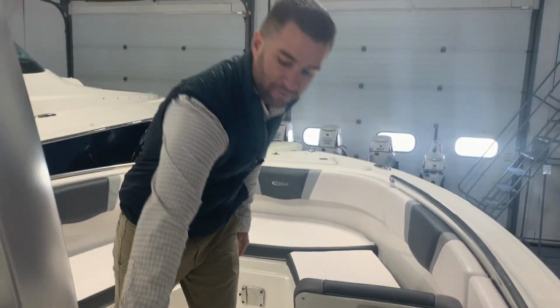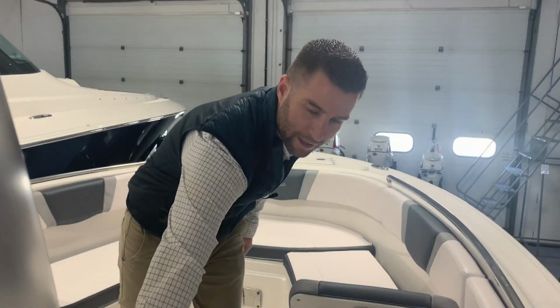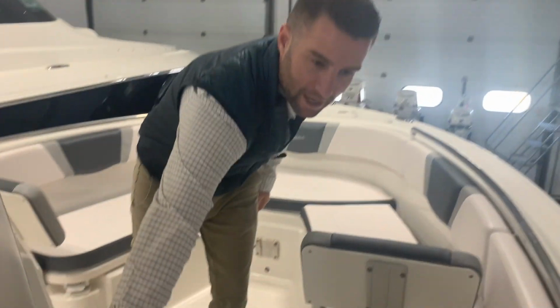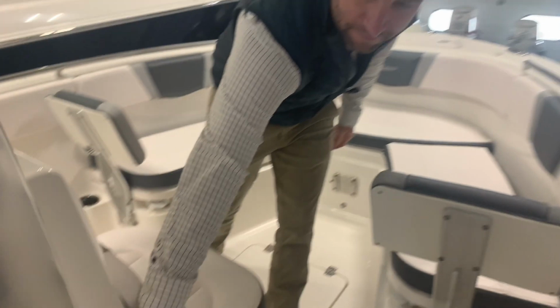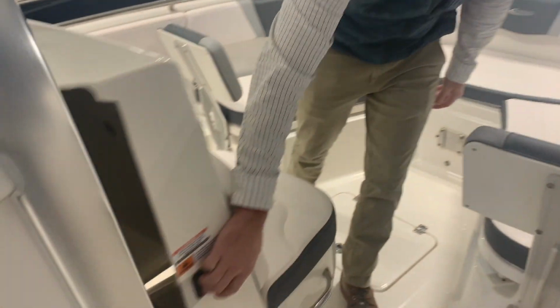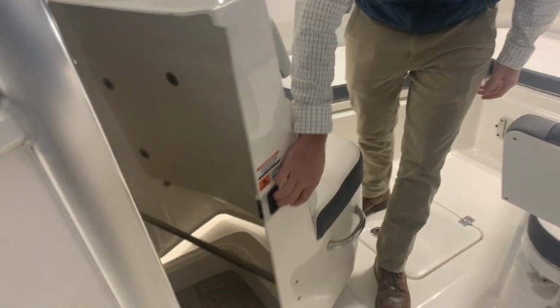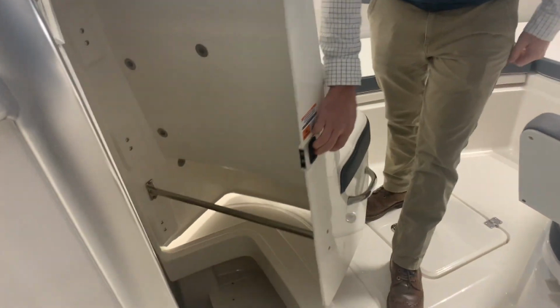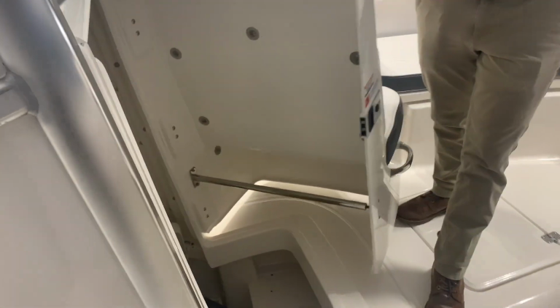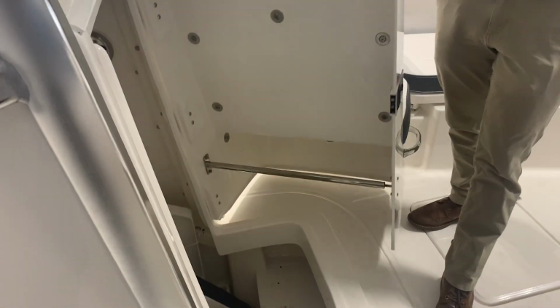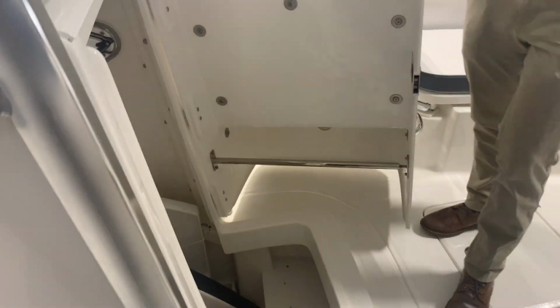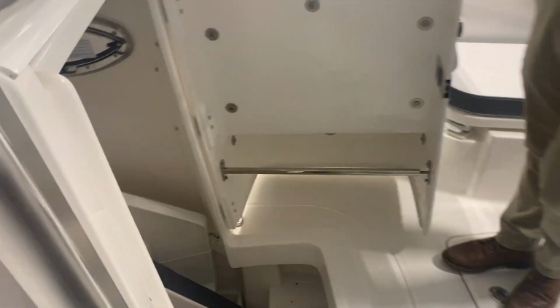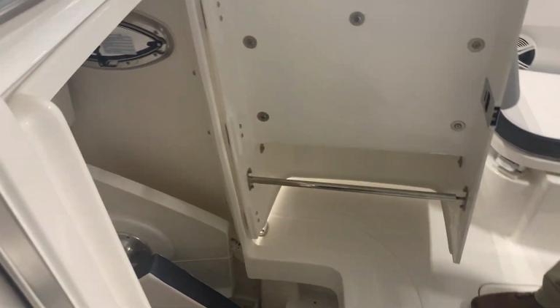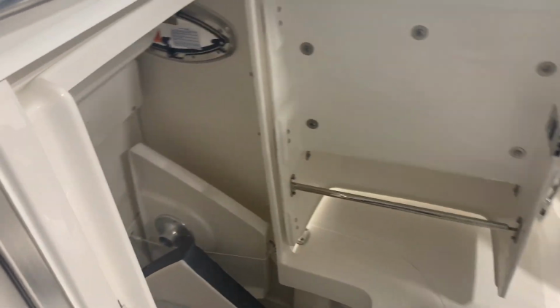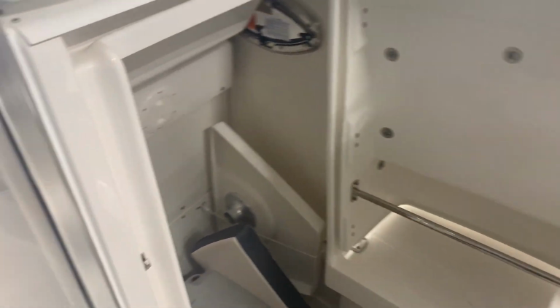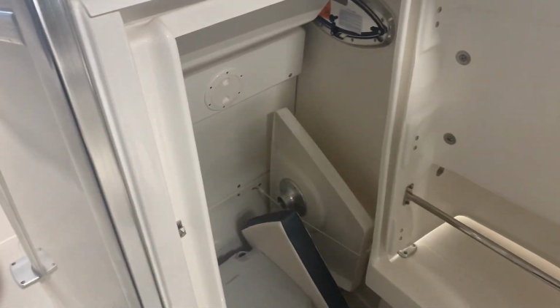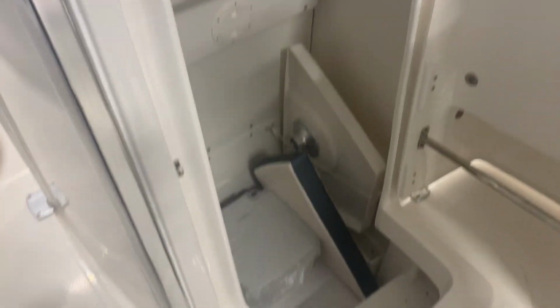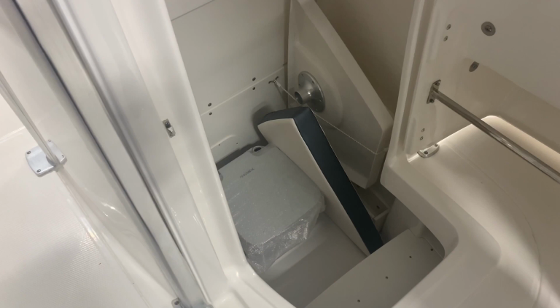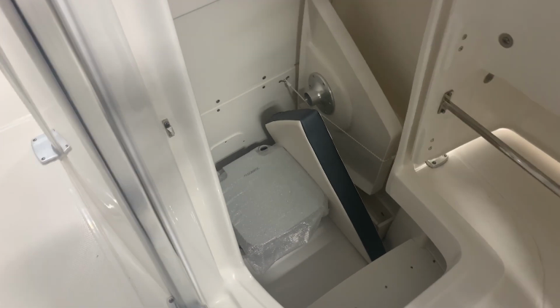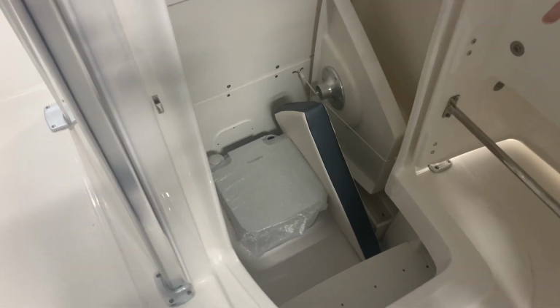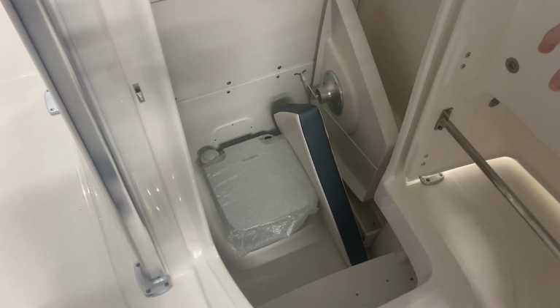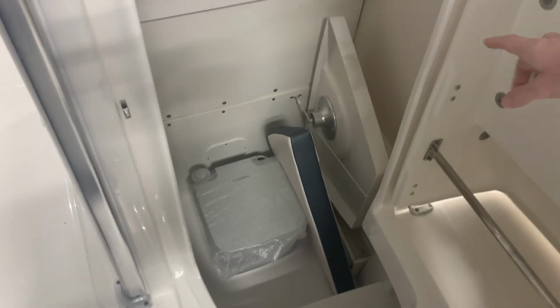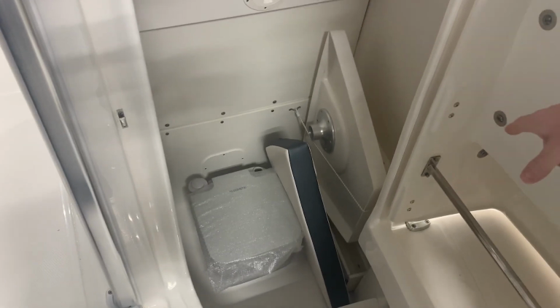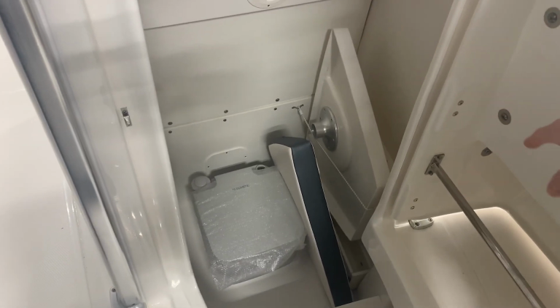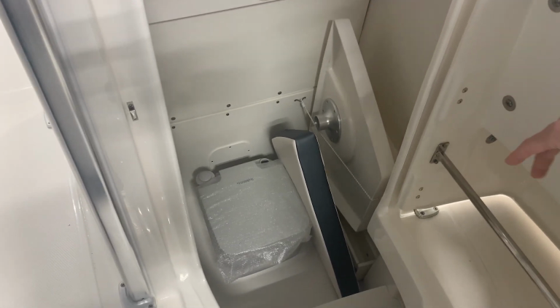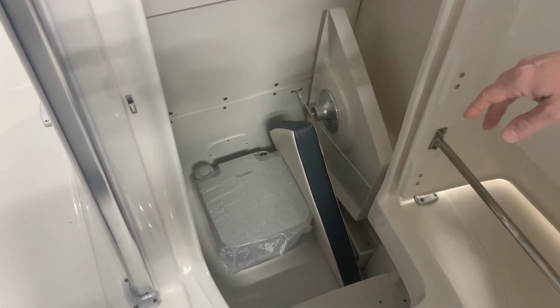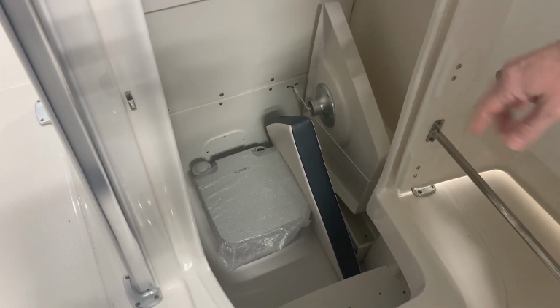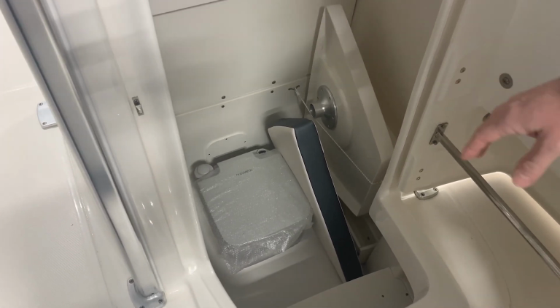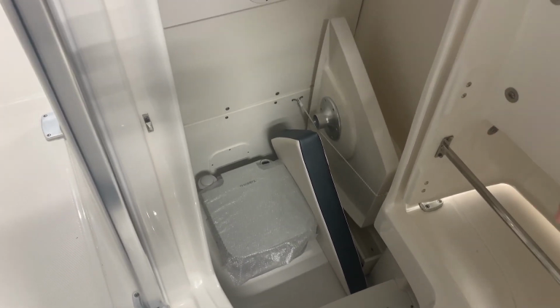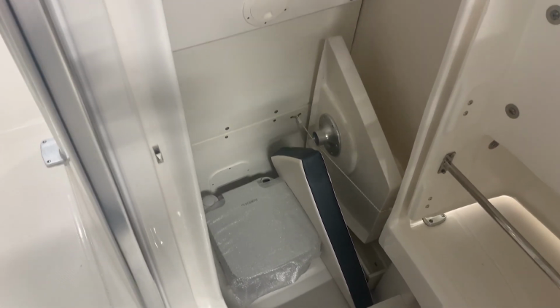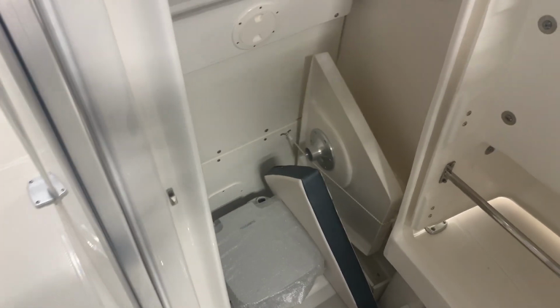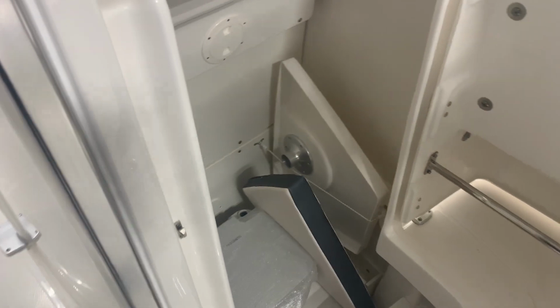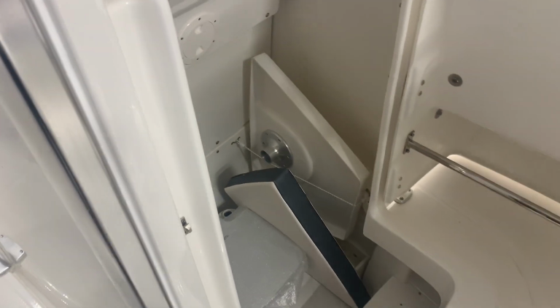Forward entry head — large space to get down below deck. Your table is dedicated storage in there along with your filler cushion and your toilet. Clean, easy, accessible.